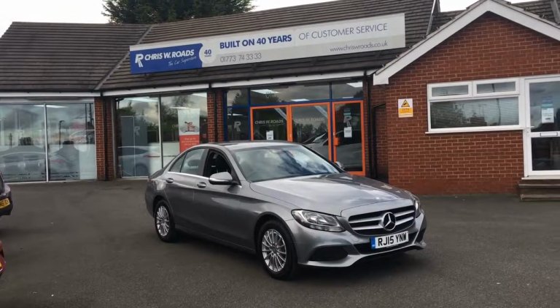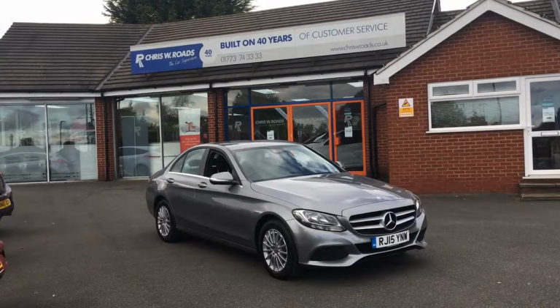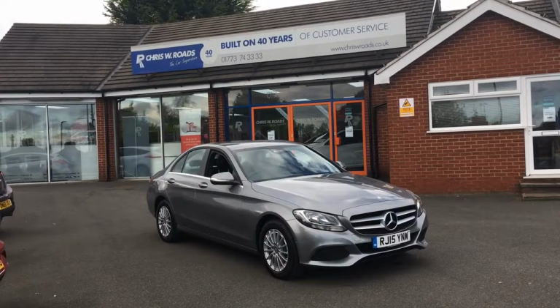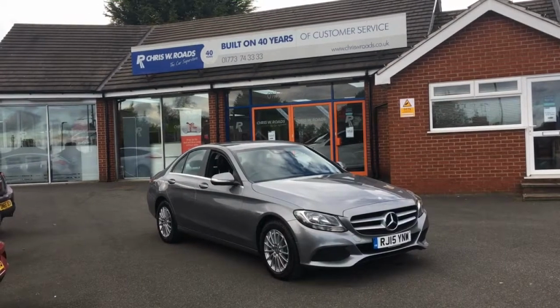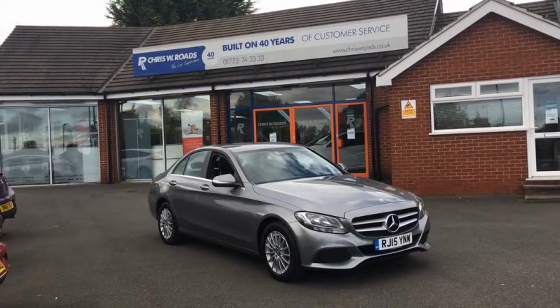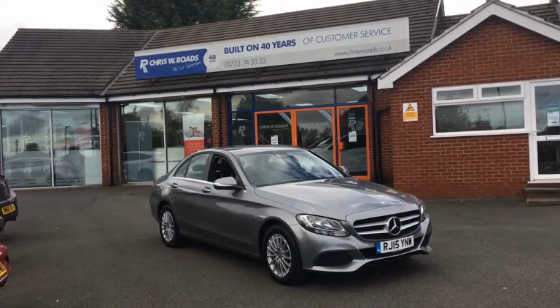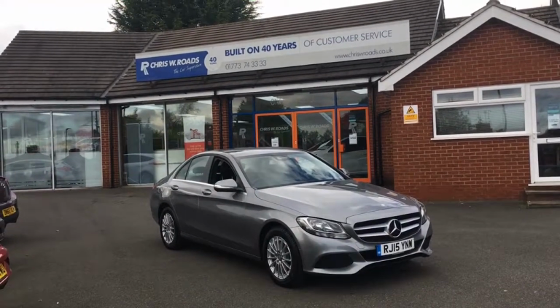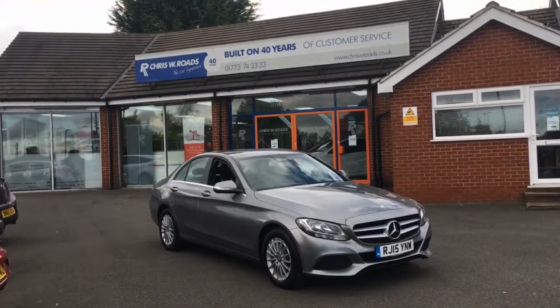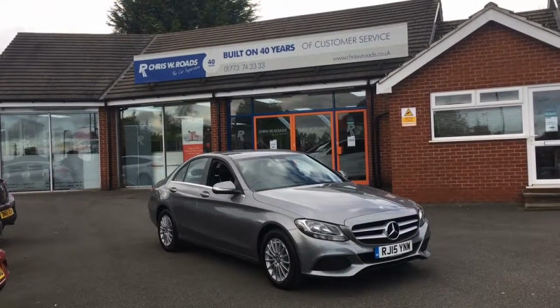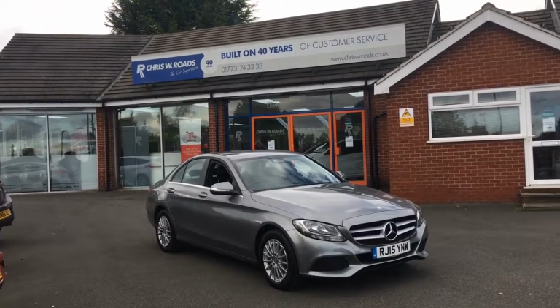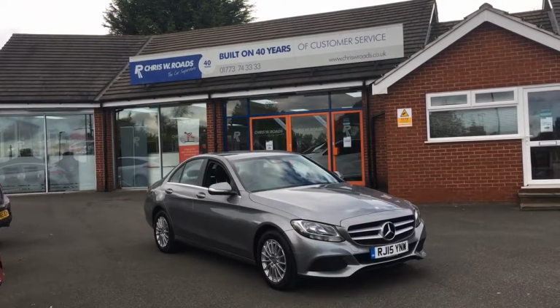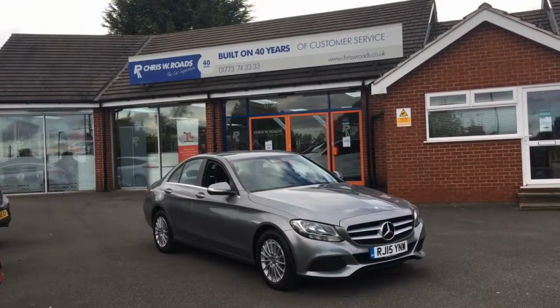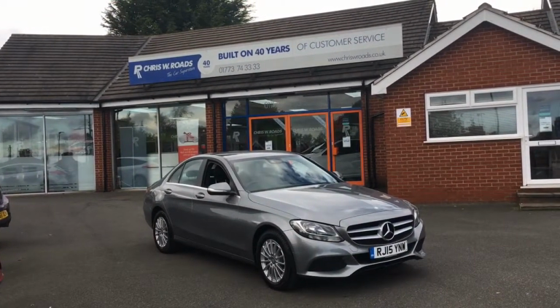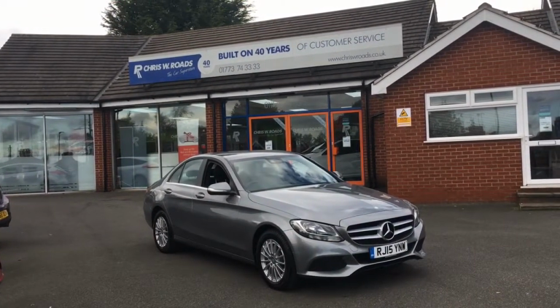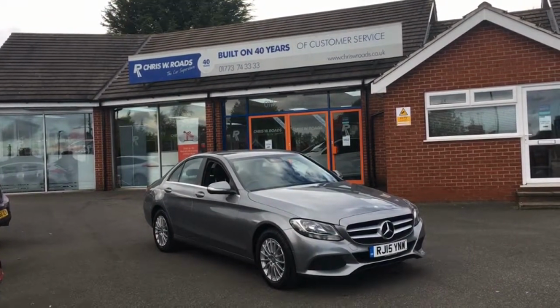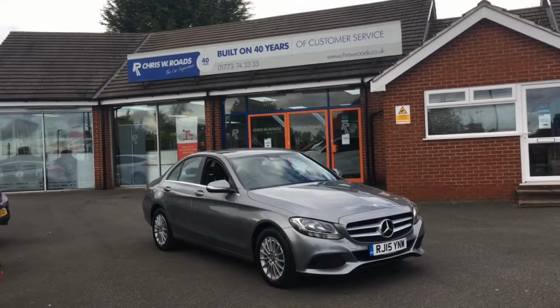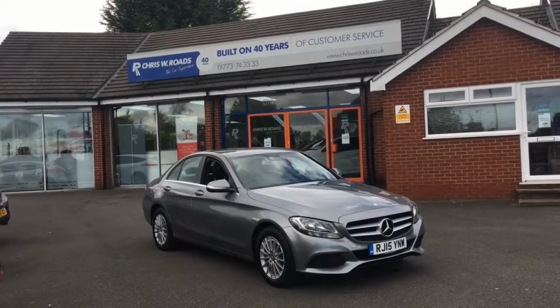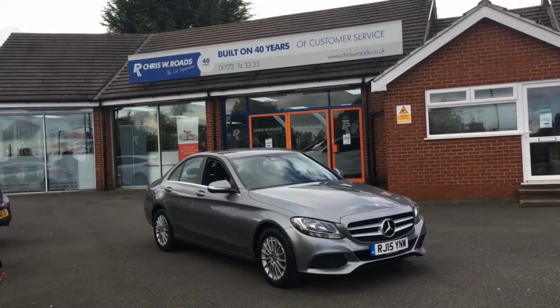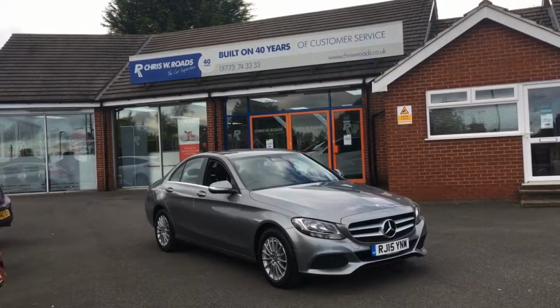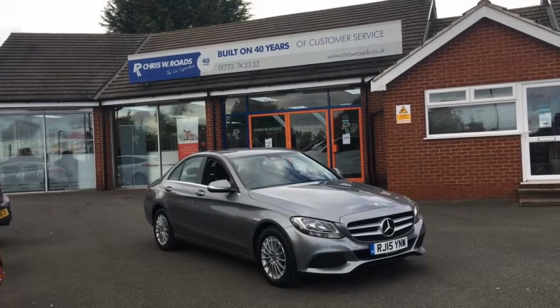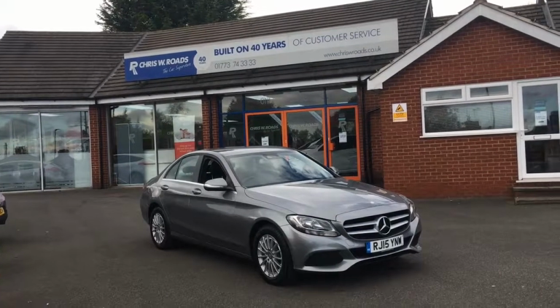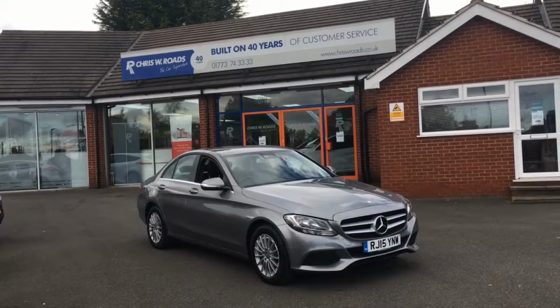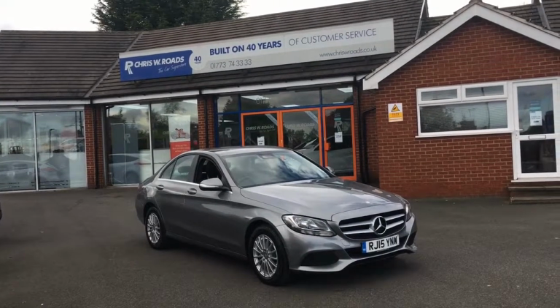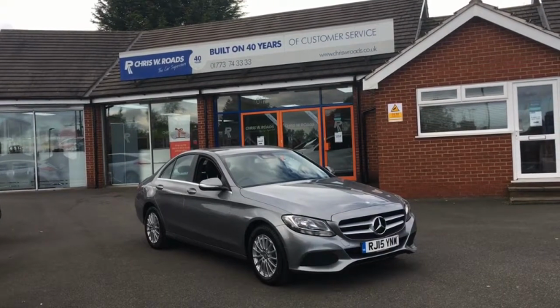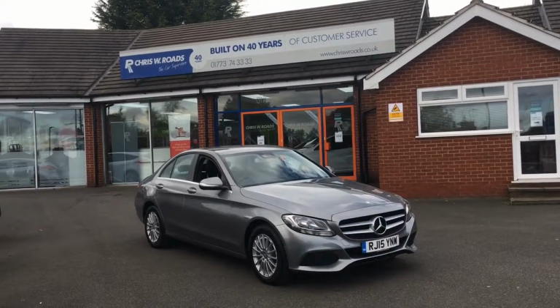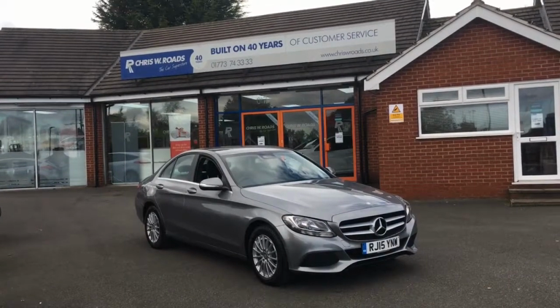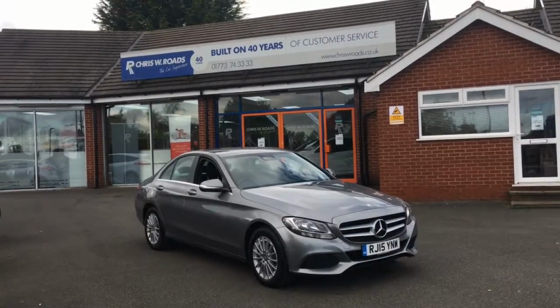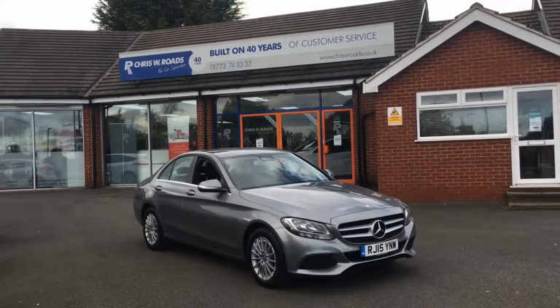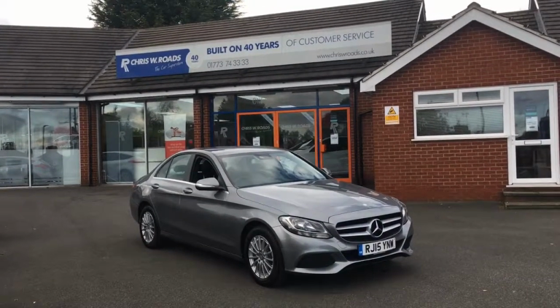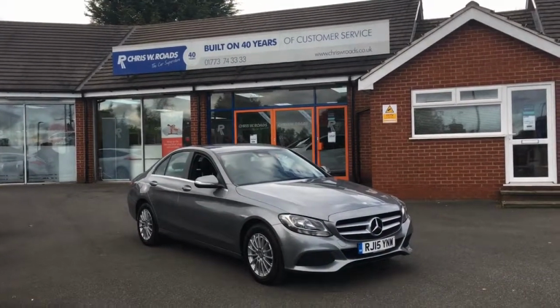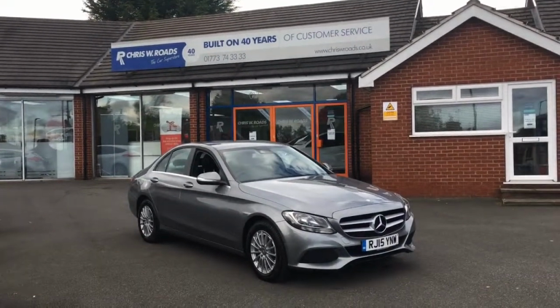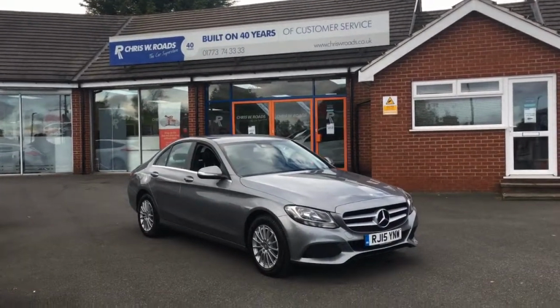Hello, this is Rob from Chris W Roads. Here we have a Mercedes C-Class which looks really smart in grey, with some great features to get onto on the inside as well, so let's start with a quick walk around.